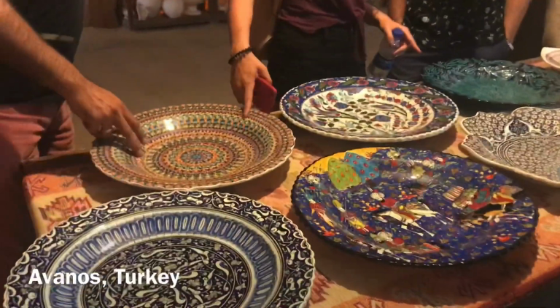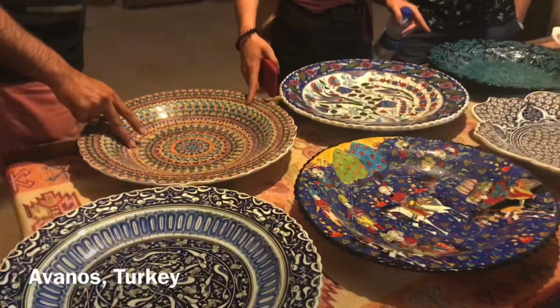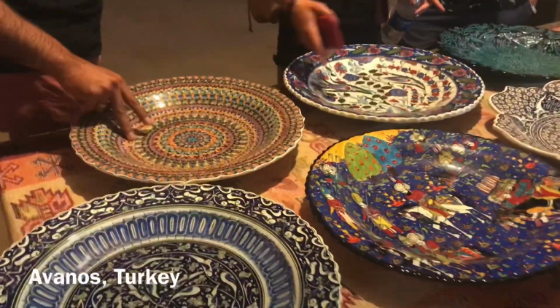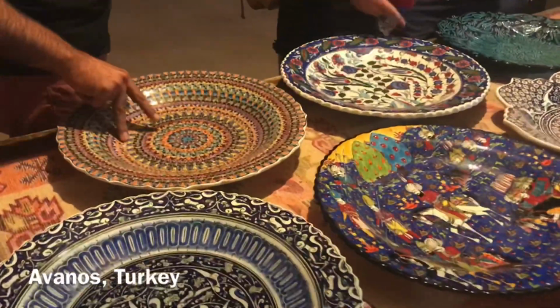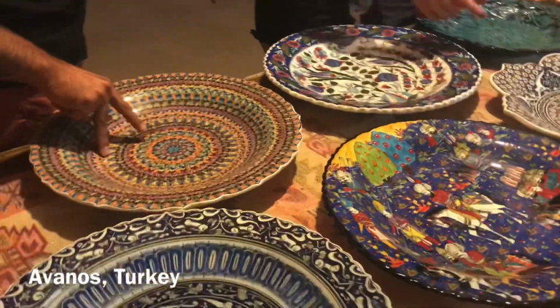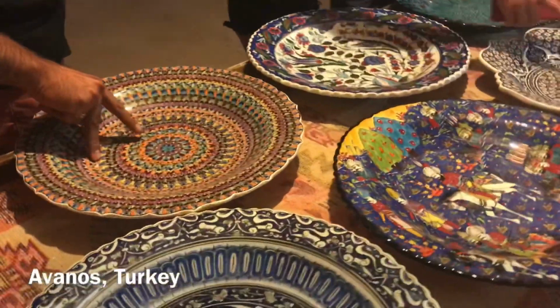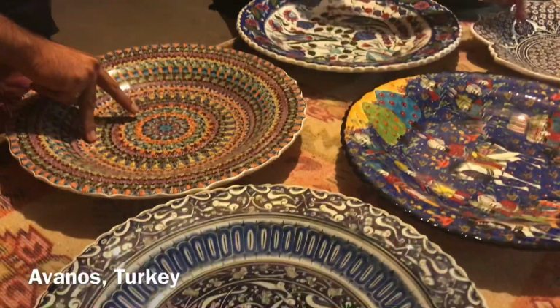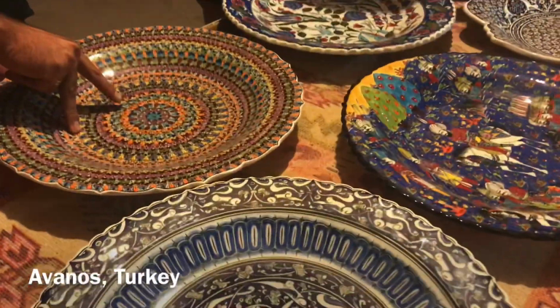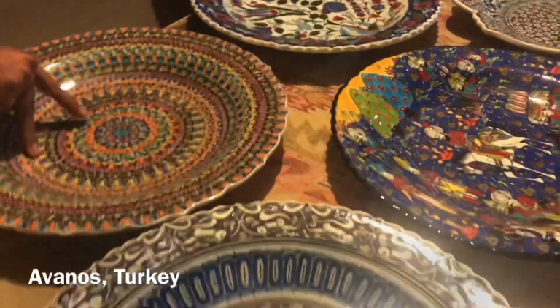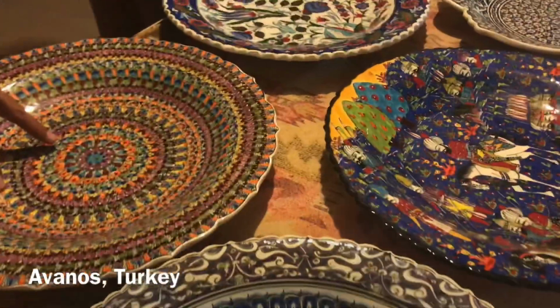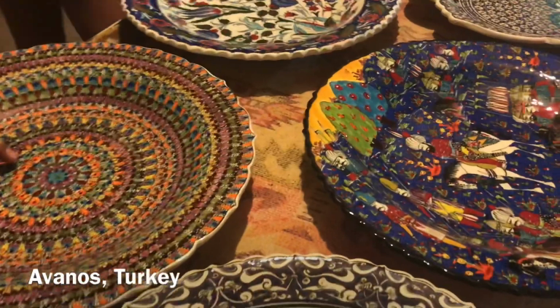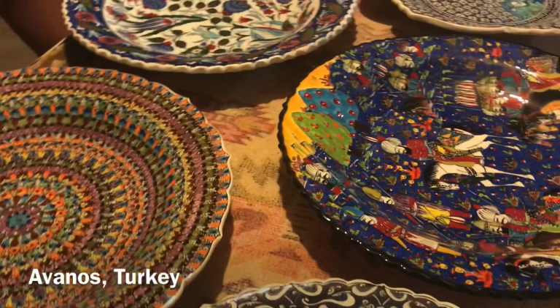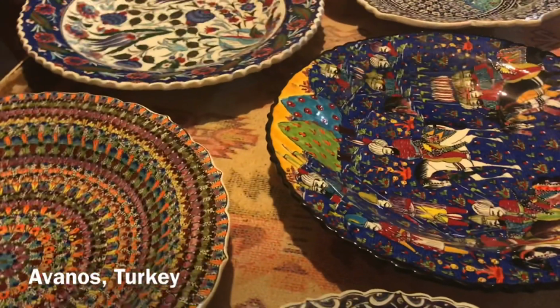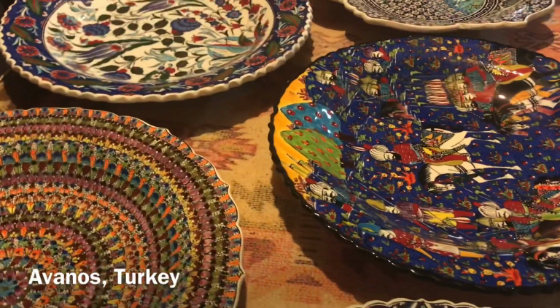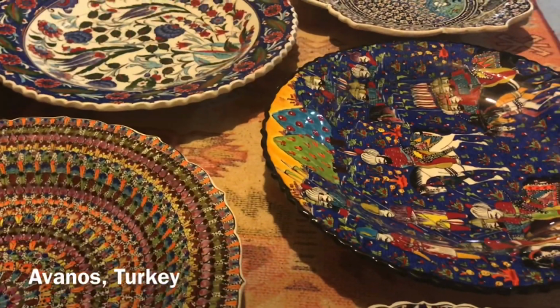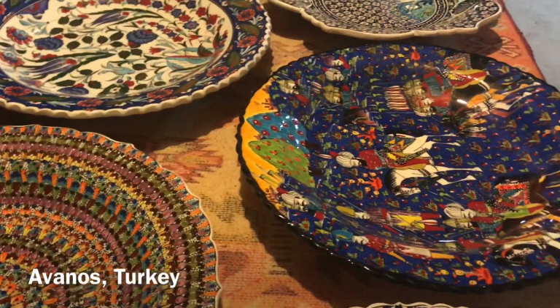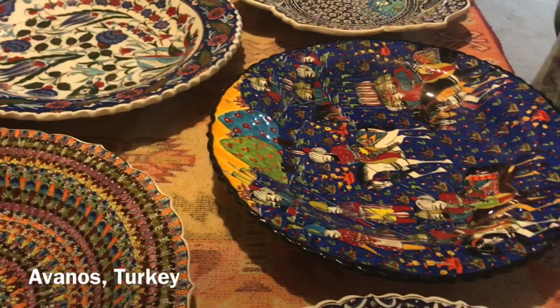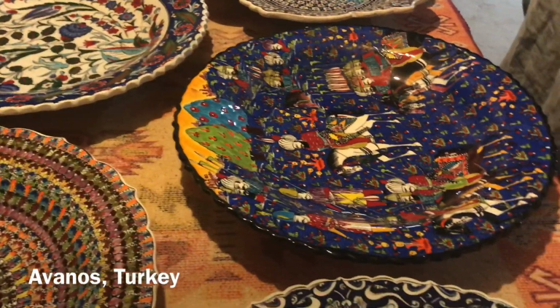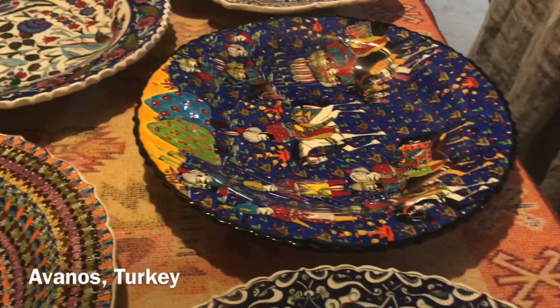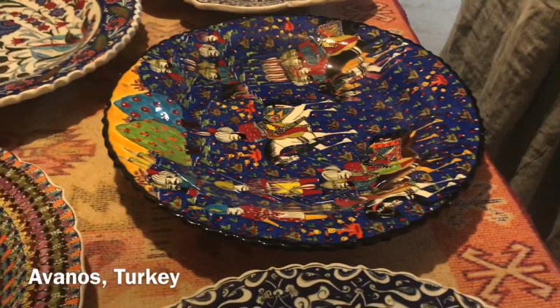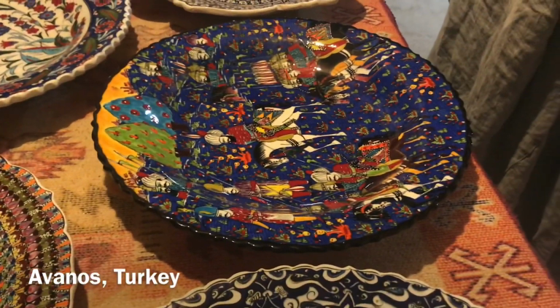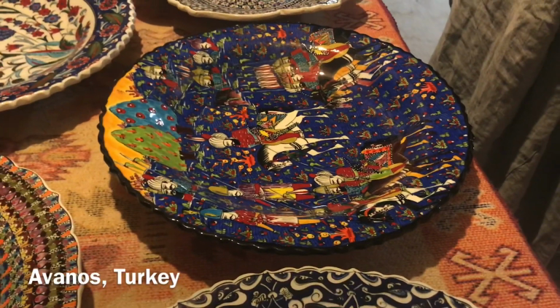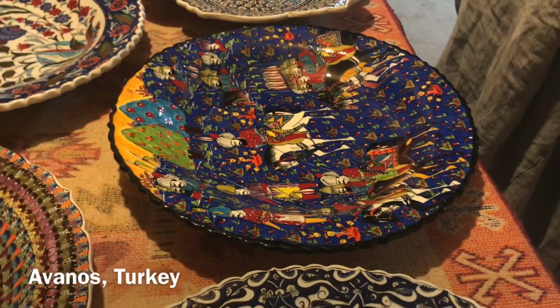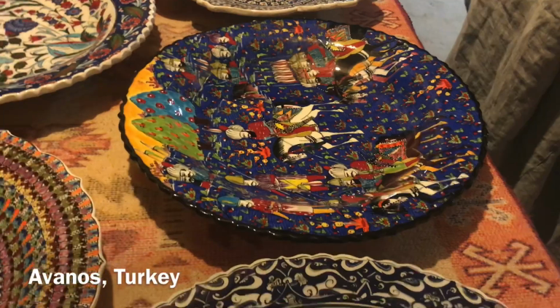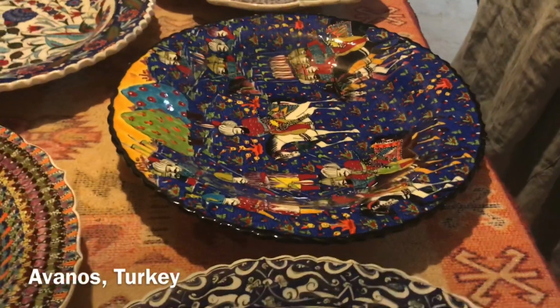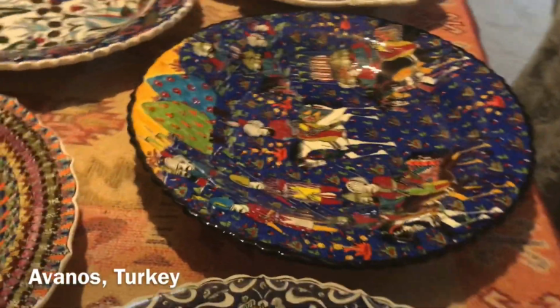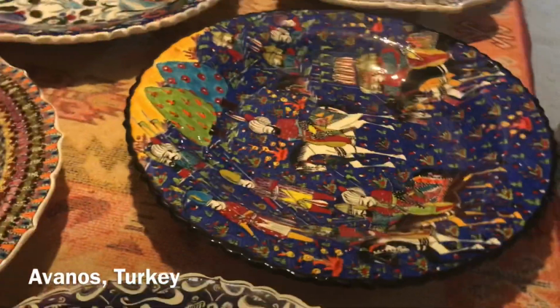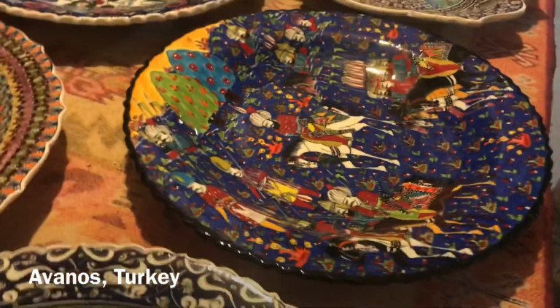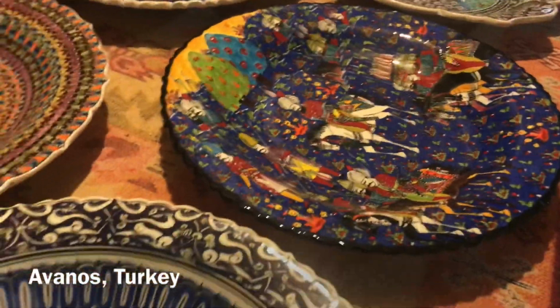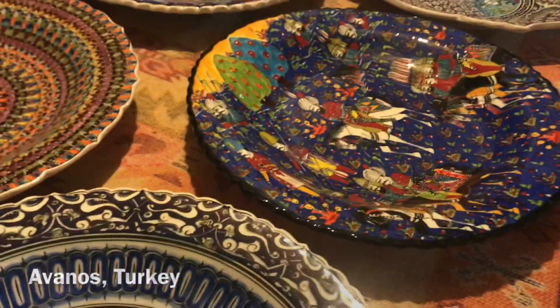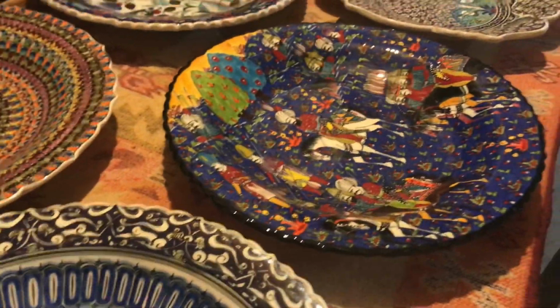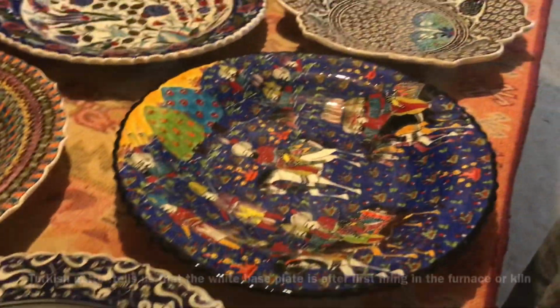Turkish pottery is world famous, but I'm going to take you inside a studio of a family that has been practicing this art for generations. If you go to Avanos in Turkey, you have to go and see this.